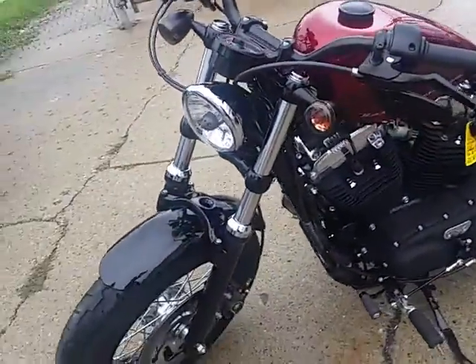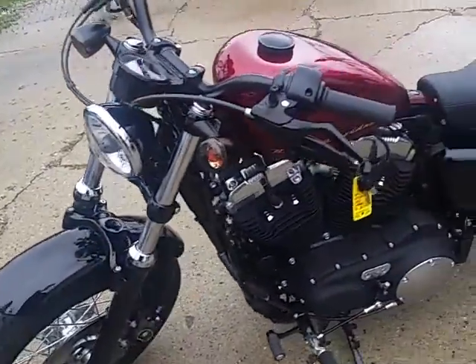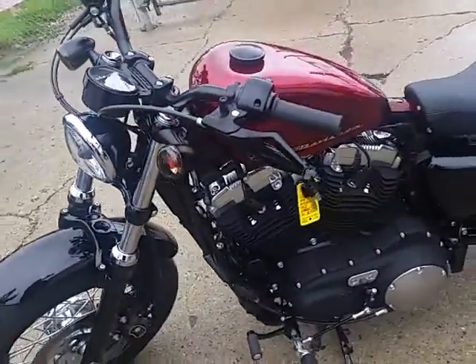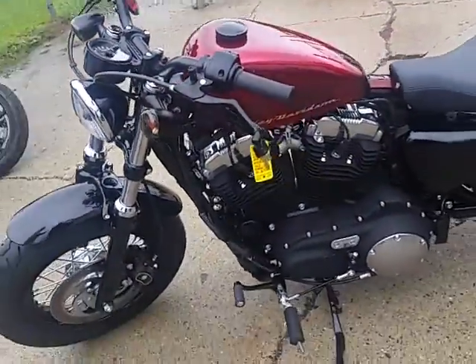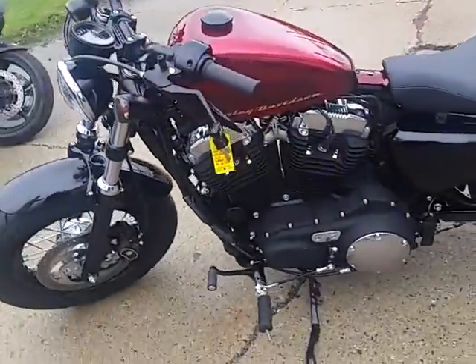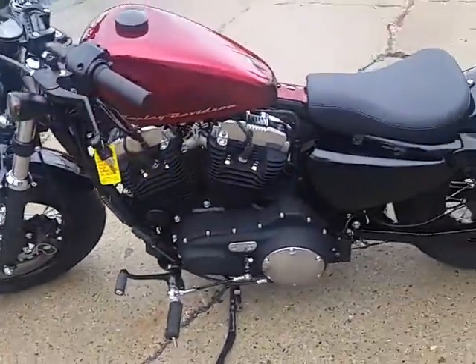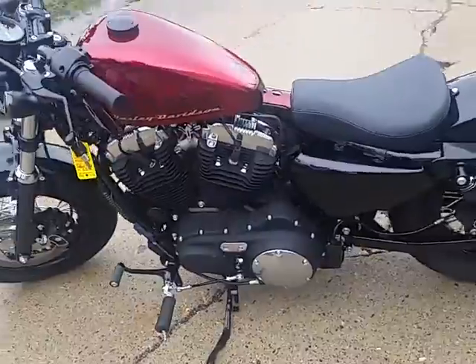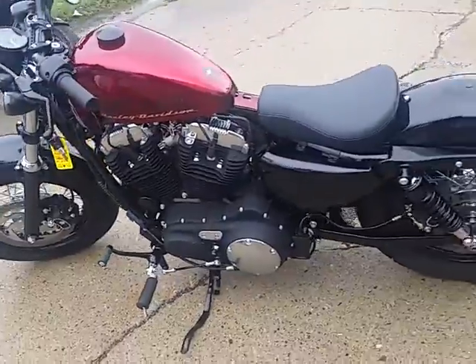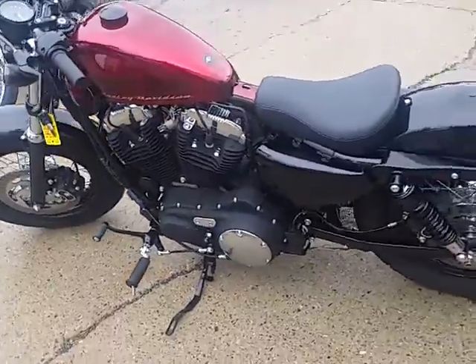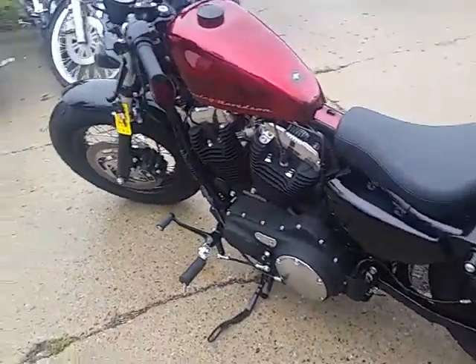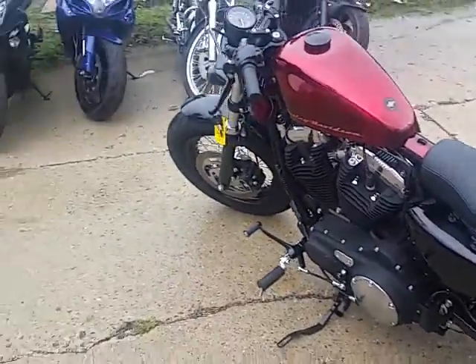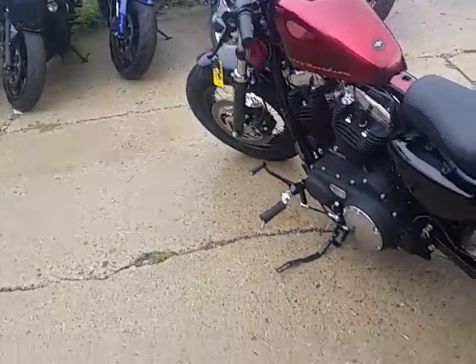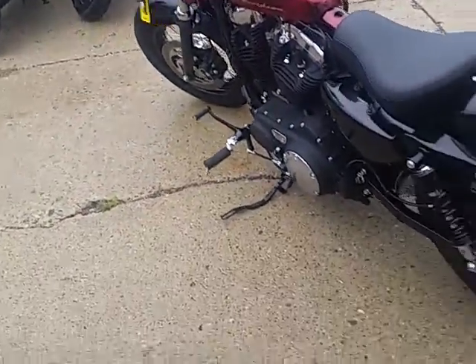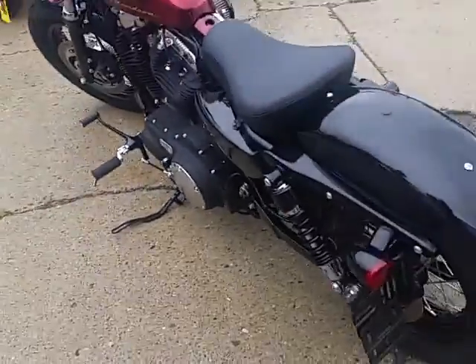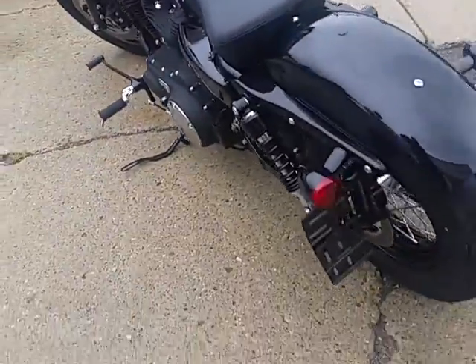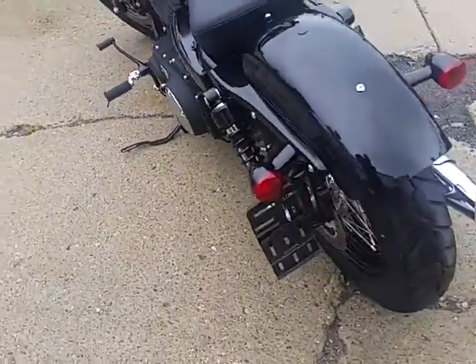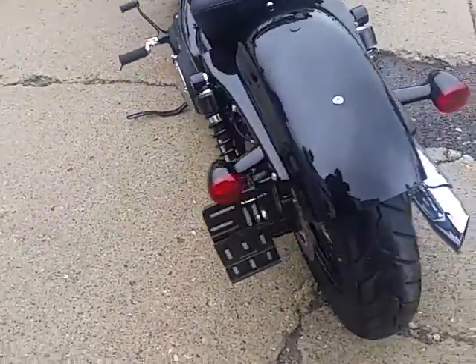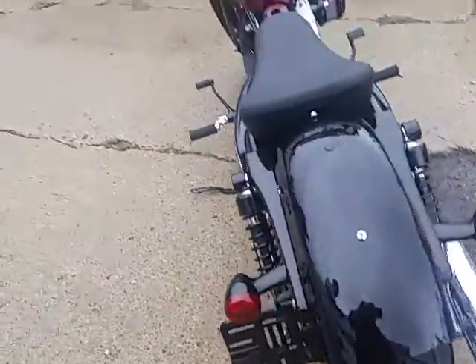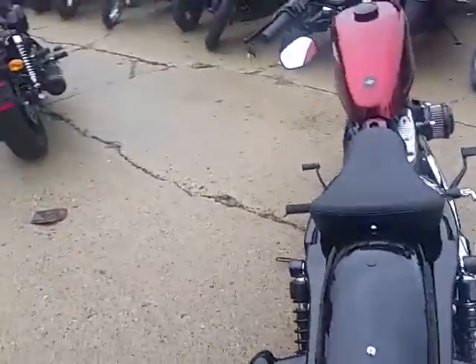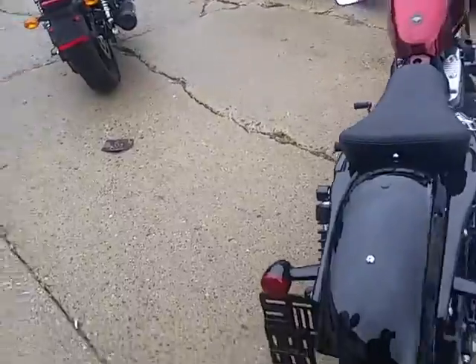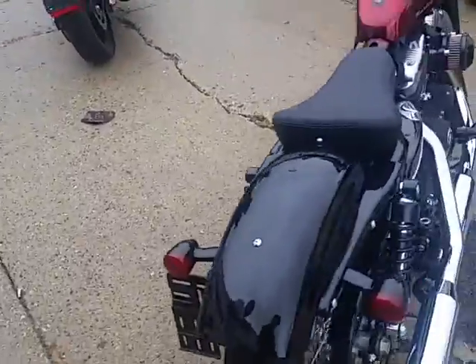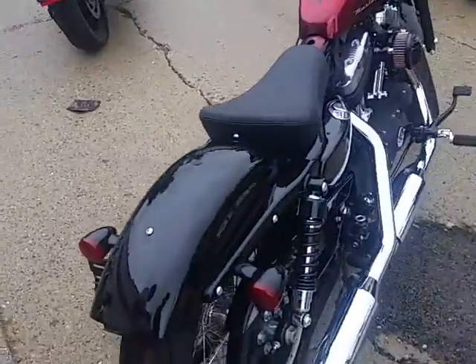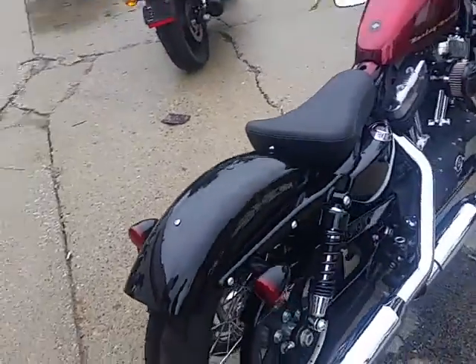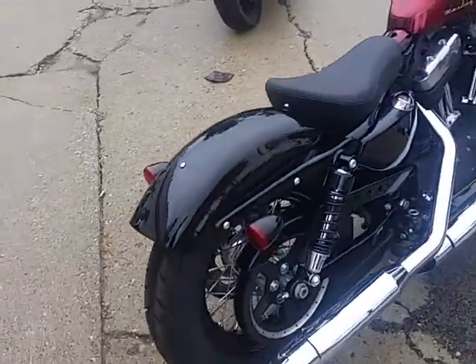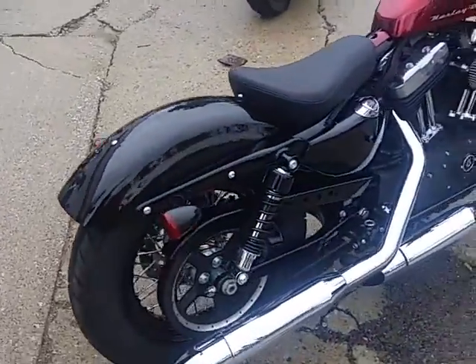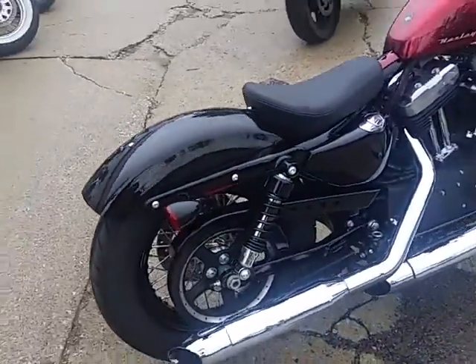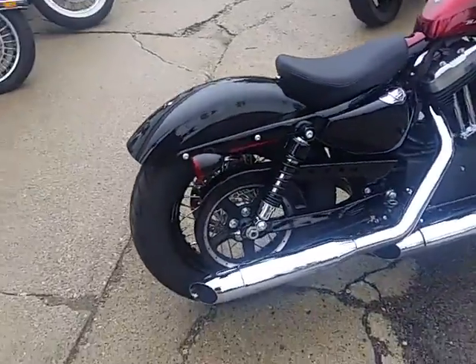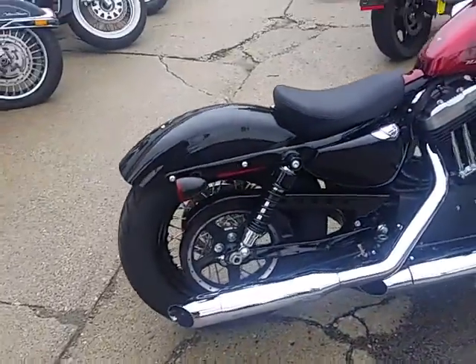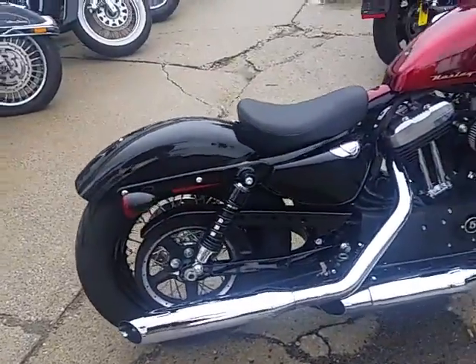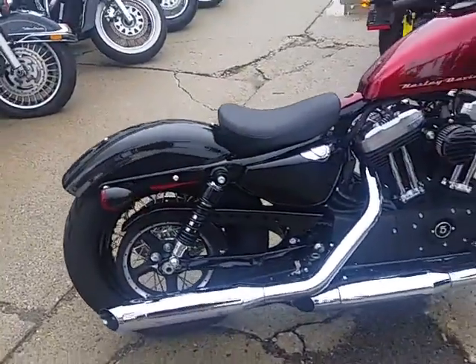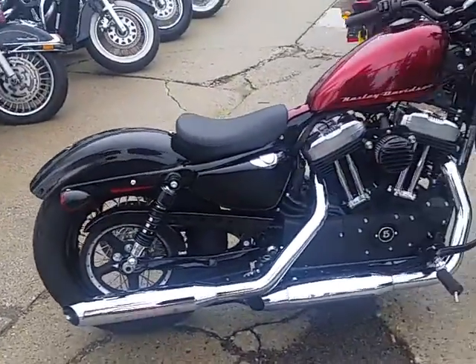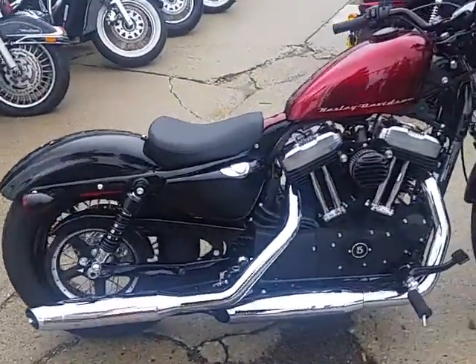This thing's only got 290 miles. One good looking bike — comes in the big red flake, it's got a Rough Craft air intake, laced wheels. This thing's loaded up, nice looking bike, it's gonna turn heads. Only got 290 miles, it's not even broken in.